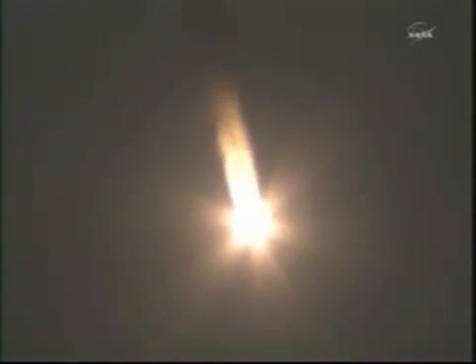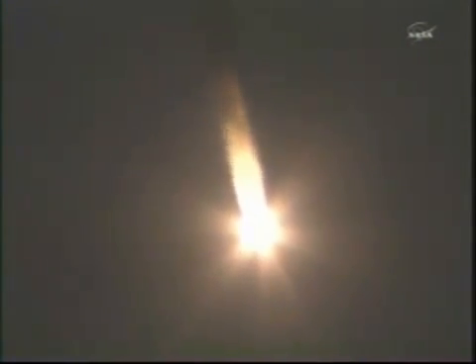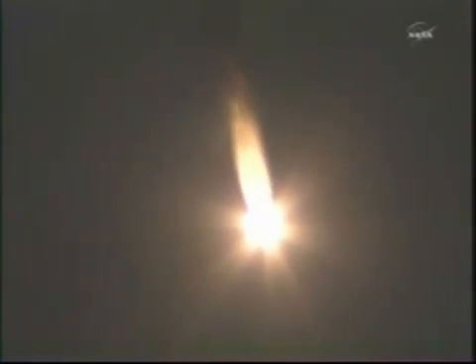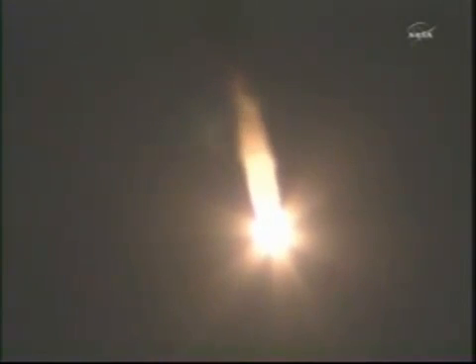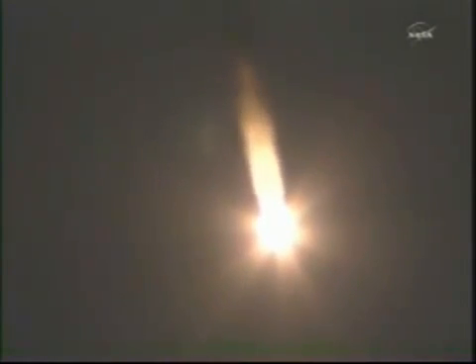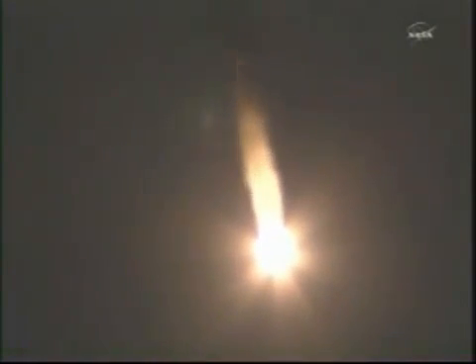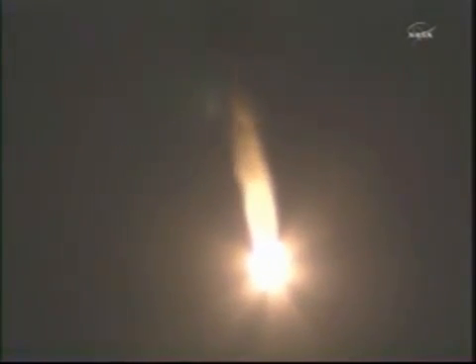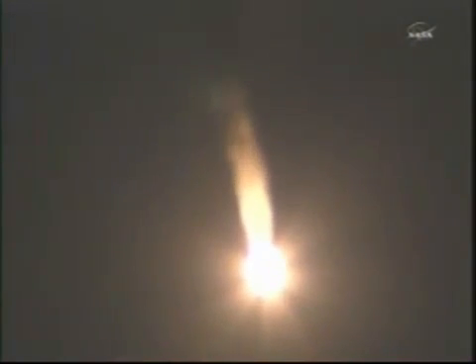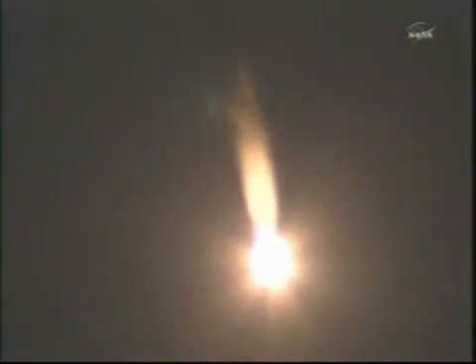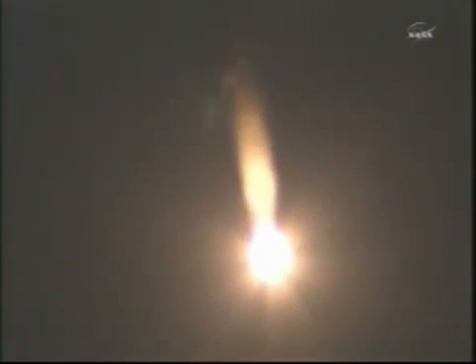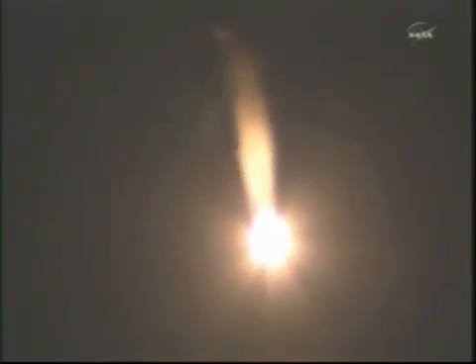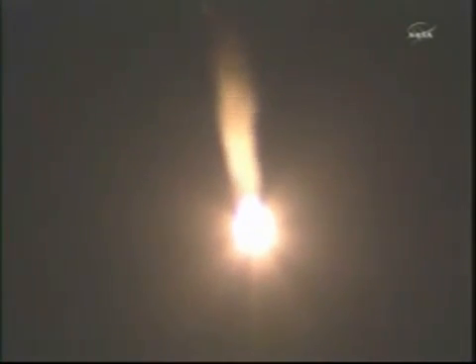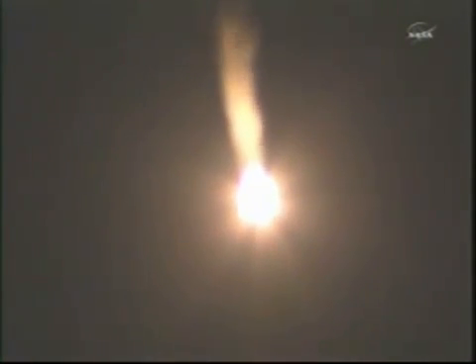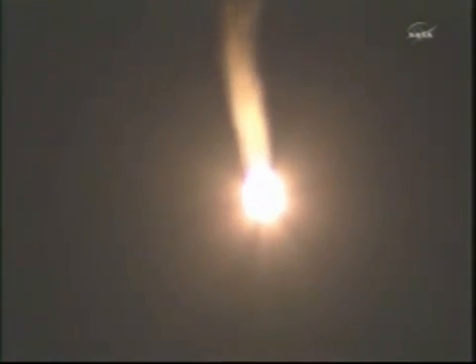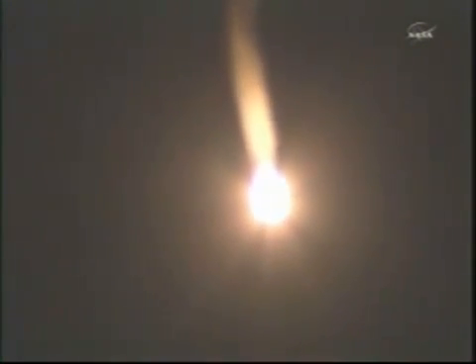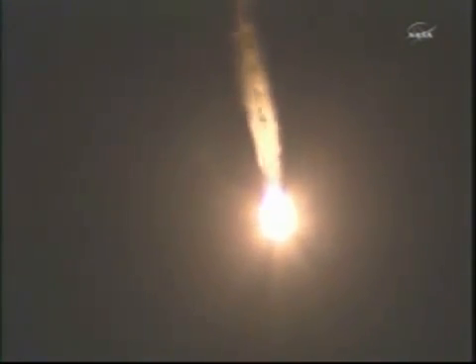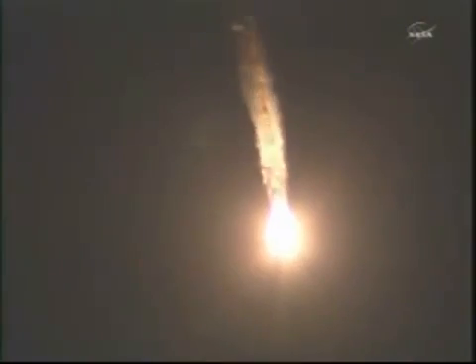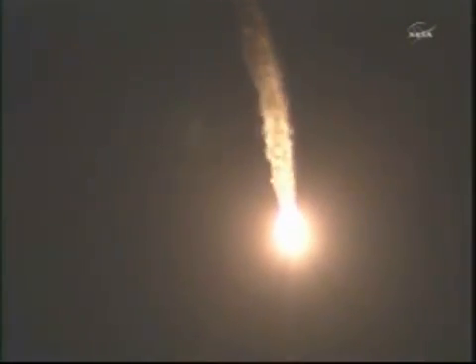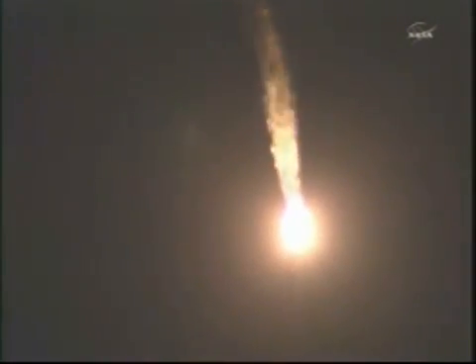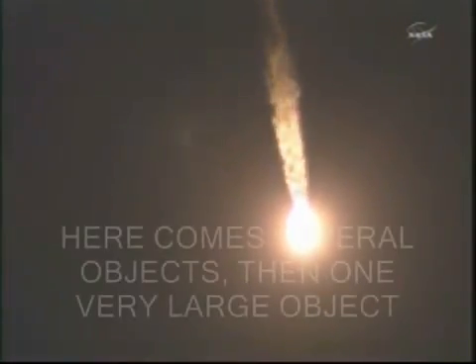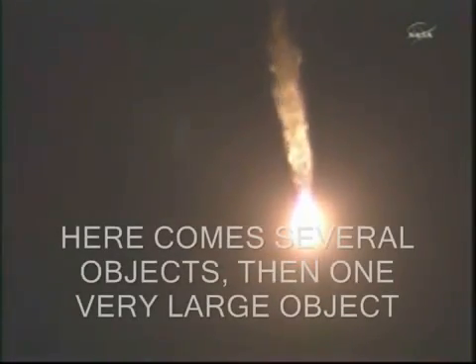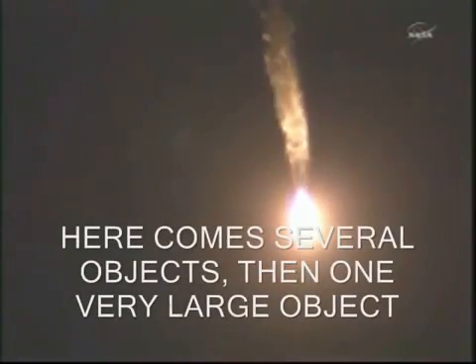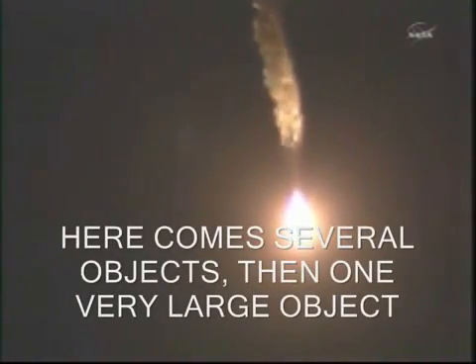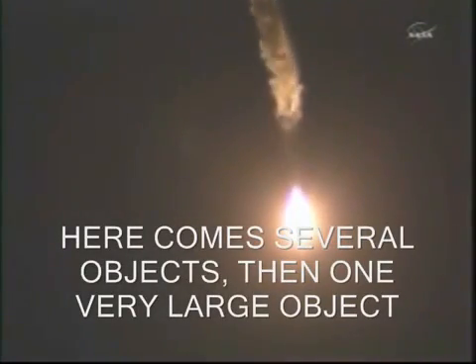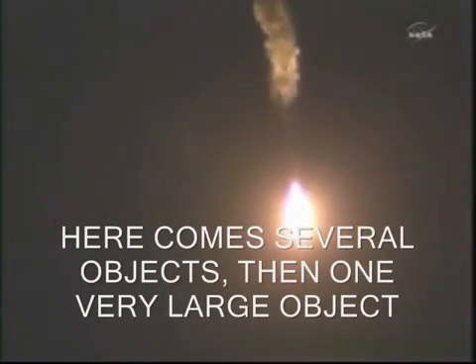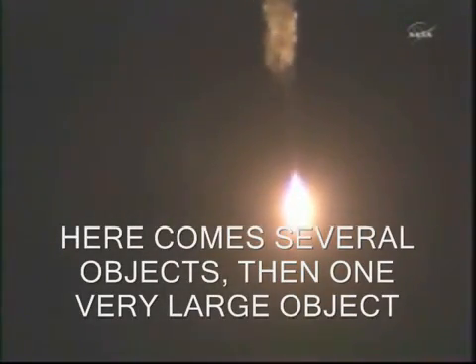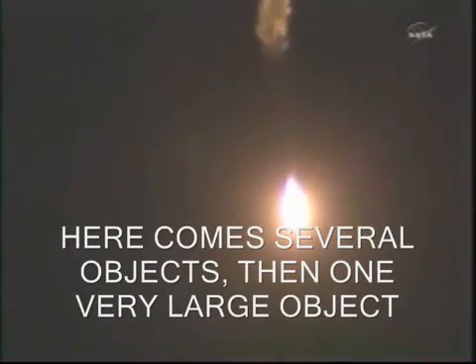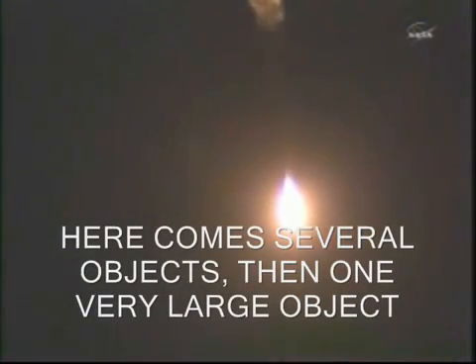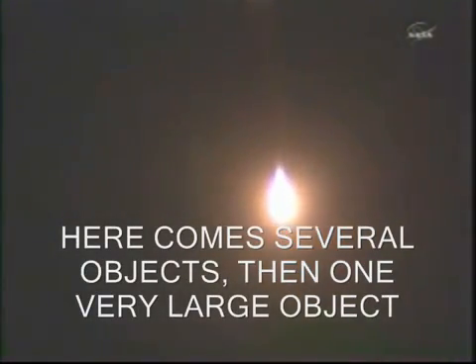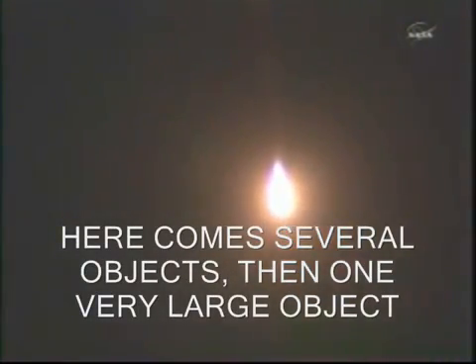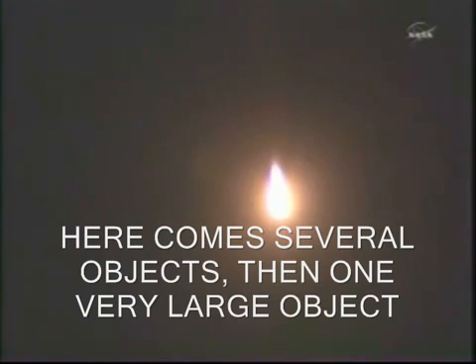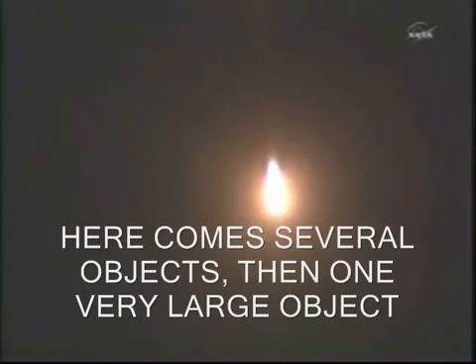Rotation within norm. 1 minute and 12 seconds into flight. The velocity of the Soyuz is now 1,100 miles per hour. We had good first-stage performance, and the Soyuz is delivering 102 tons of thrust from its four boosters. 80 seconds. Single engine. We are doing well.